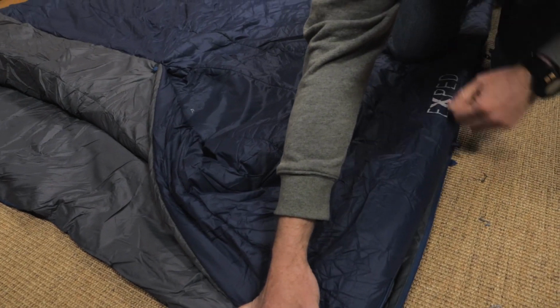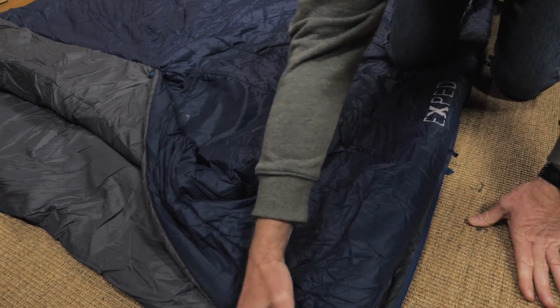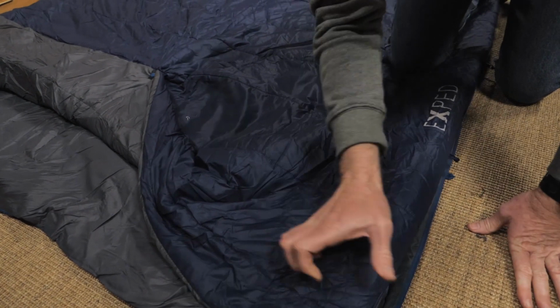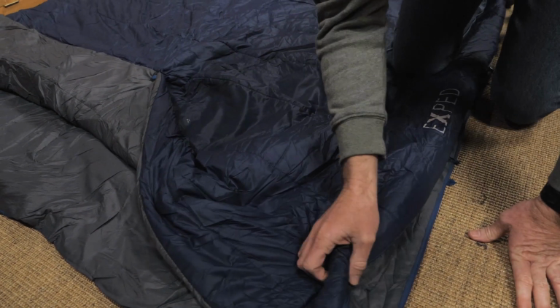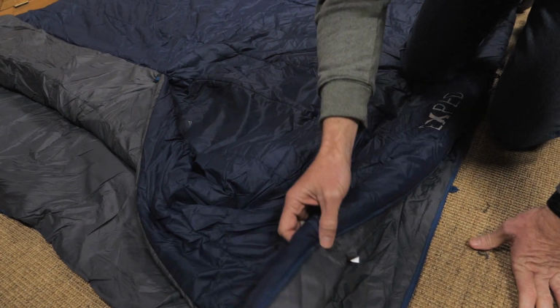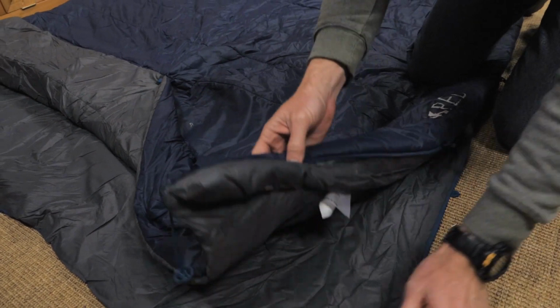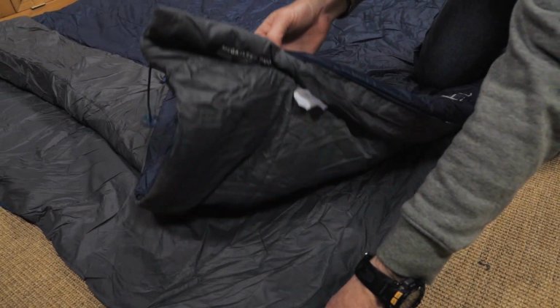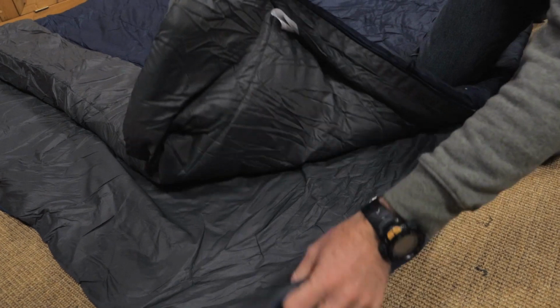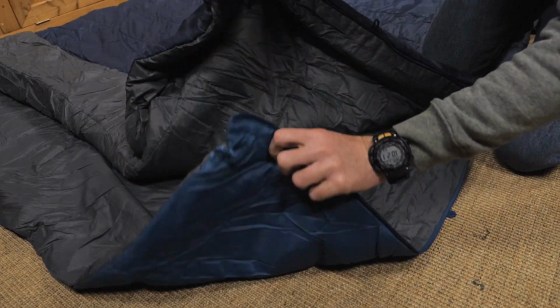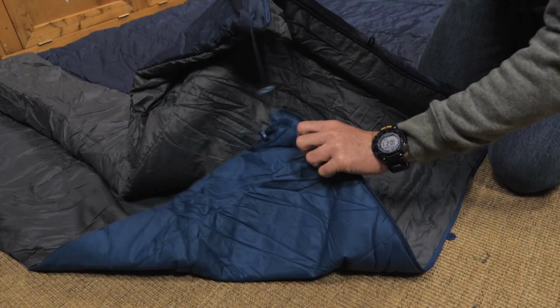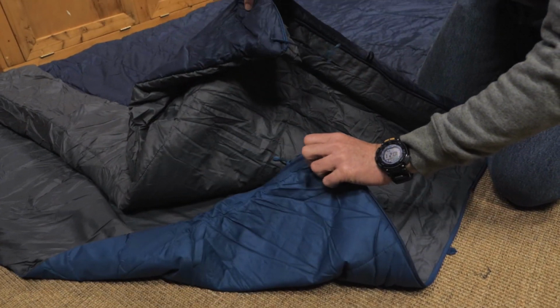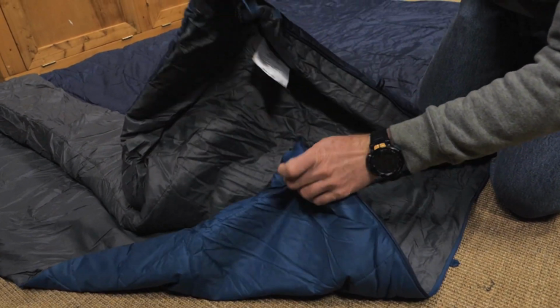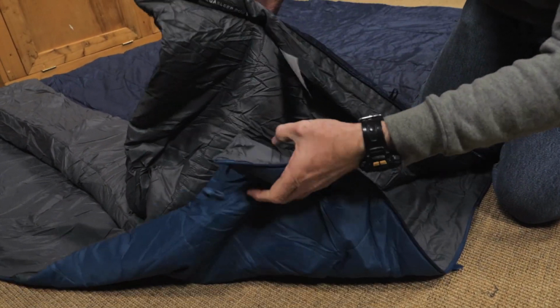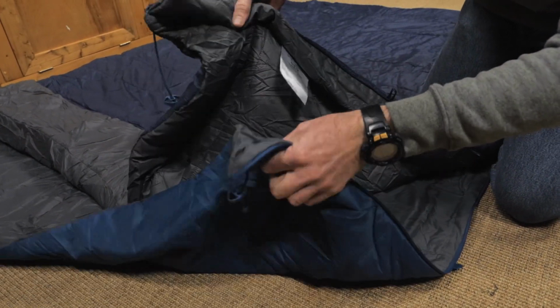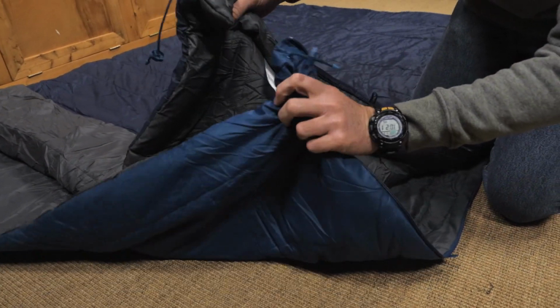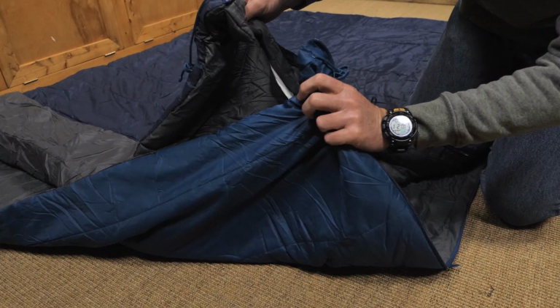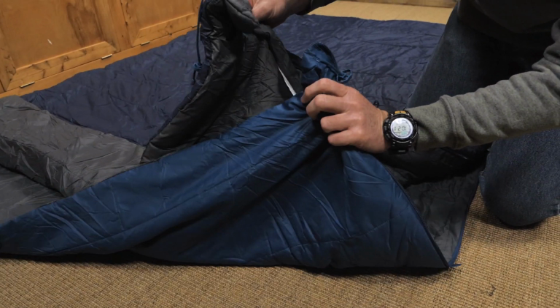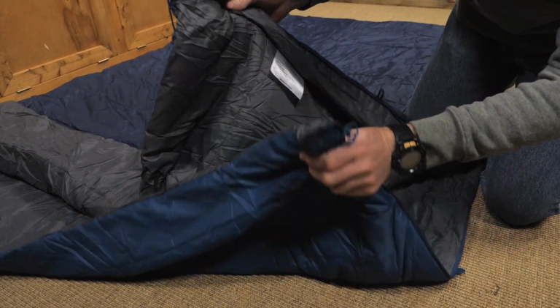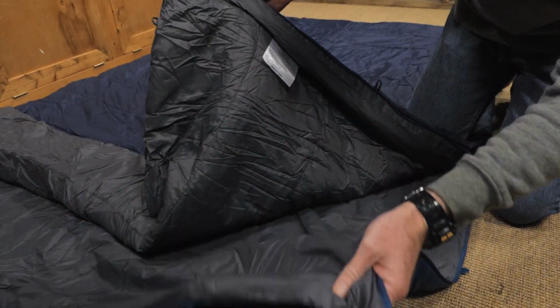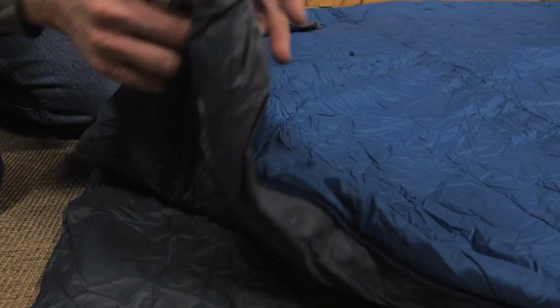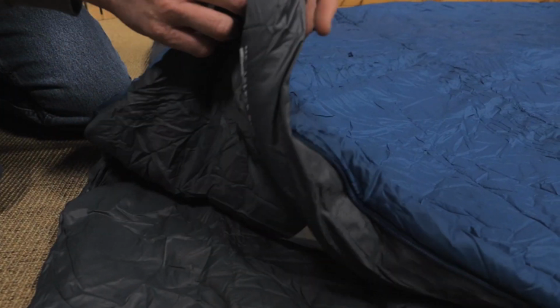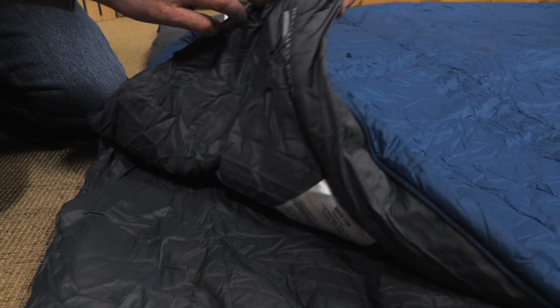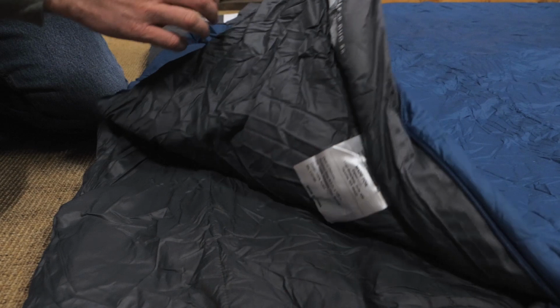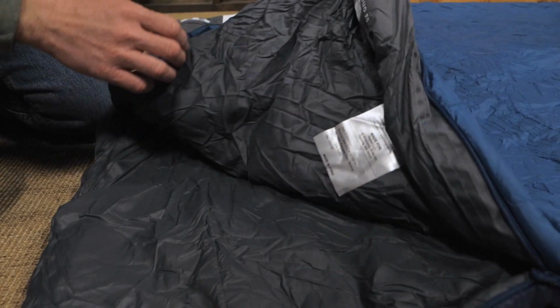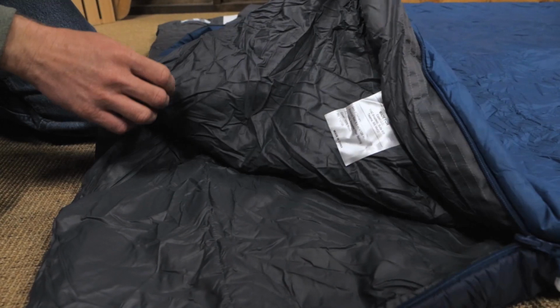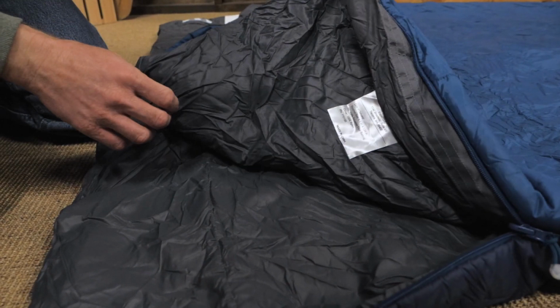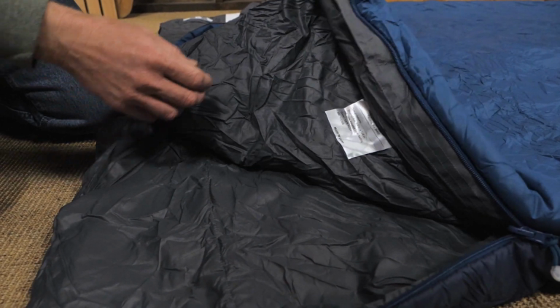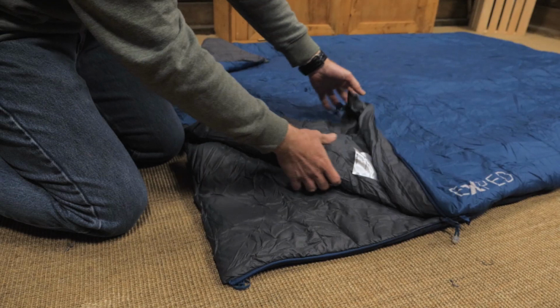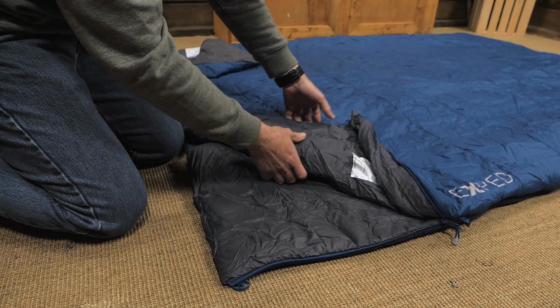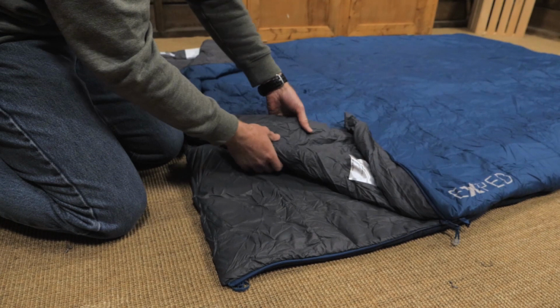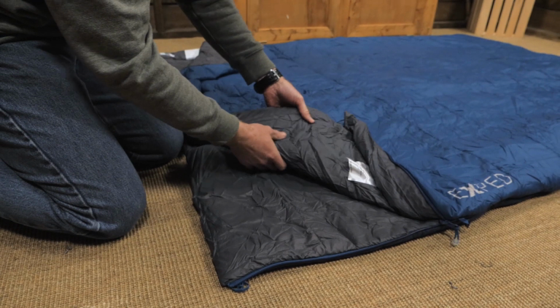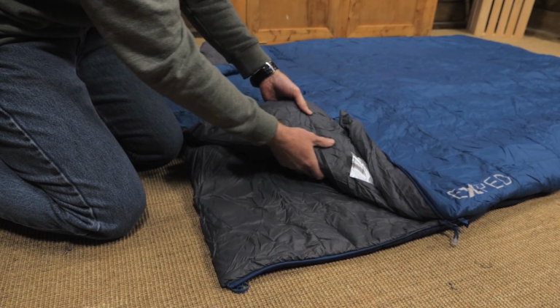Here's the secret of the MegaSleep Duo 25. This double-wide bag is actually two insulated layers mated together. The layers are different in terms of their insulation, which offers you some handy options.